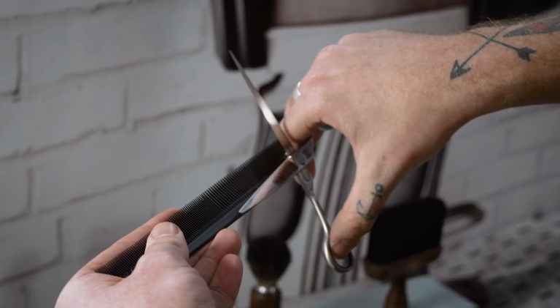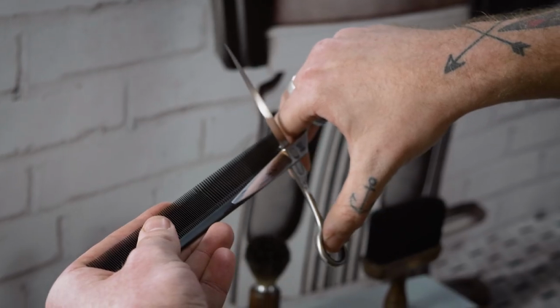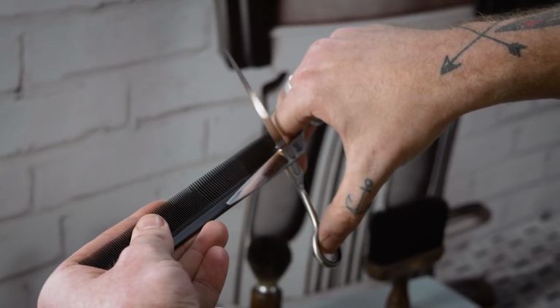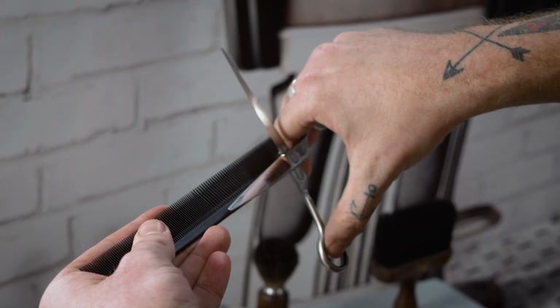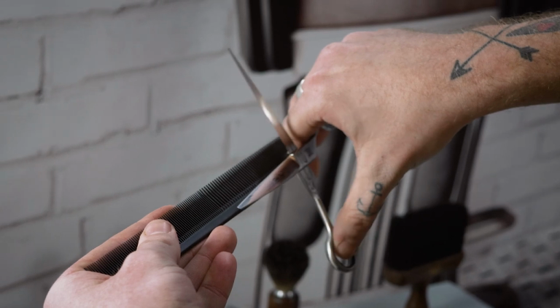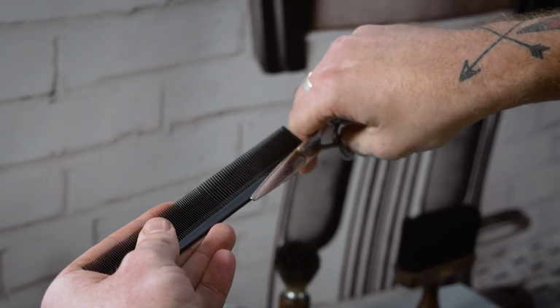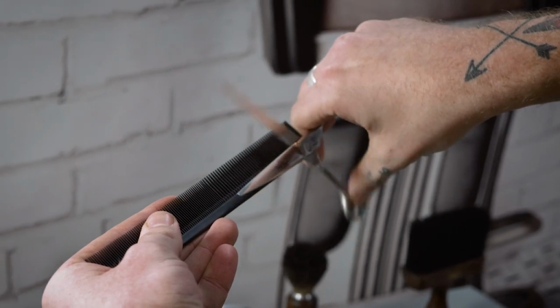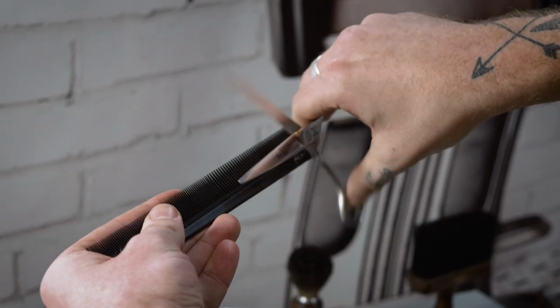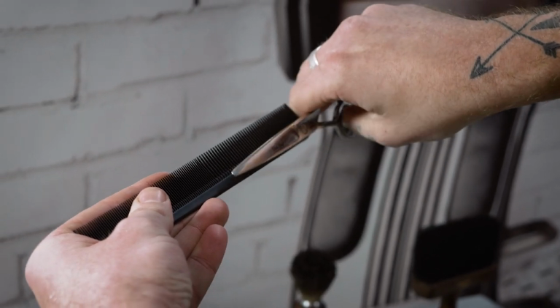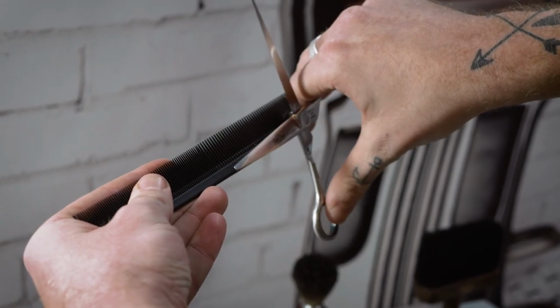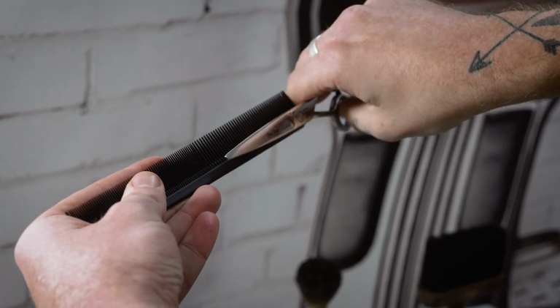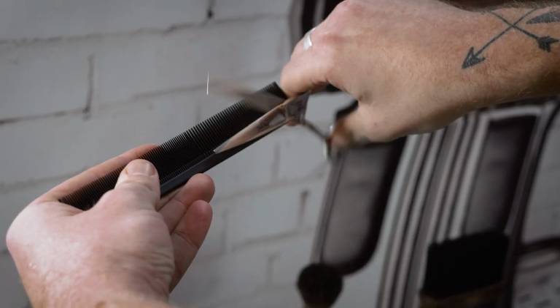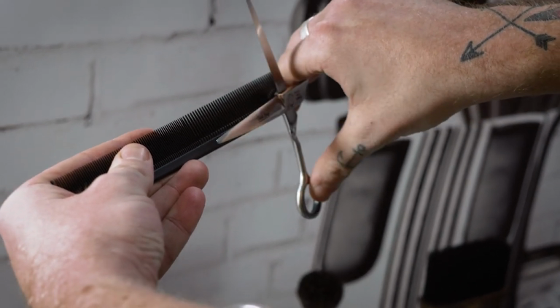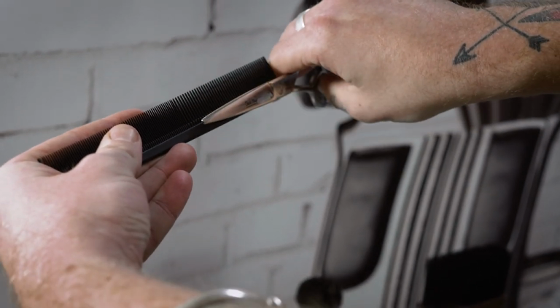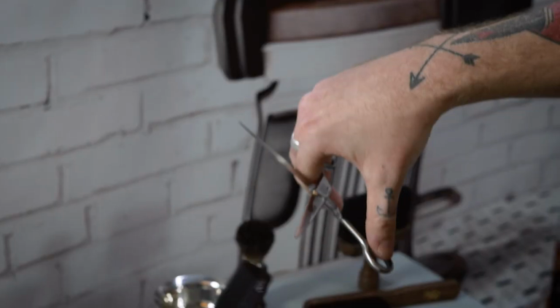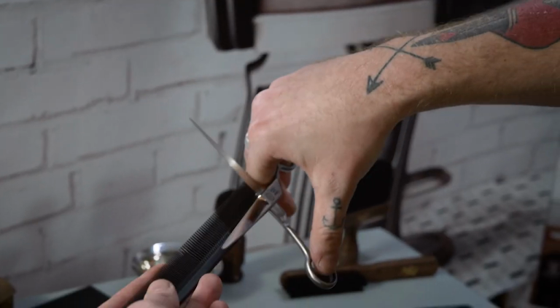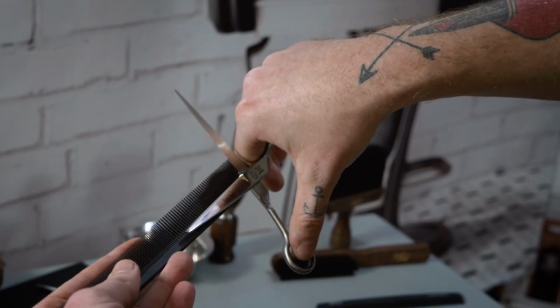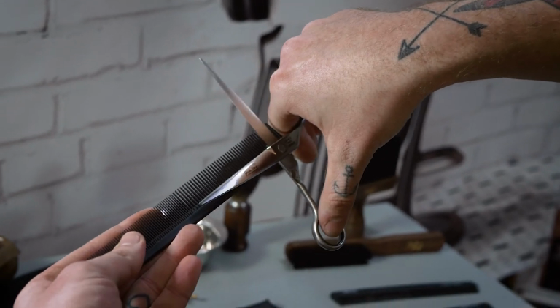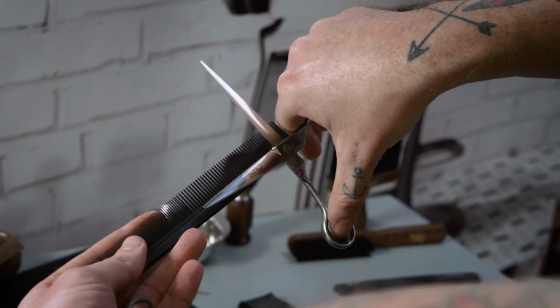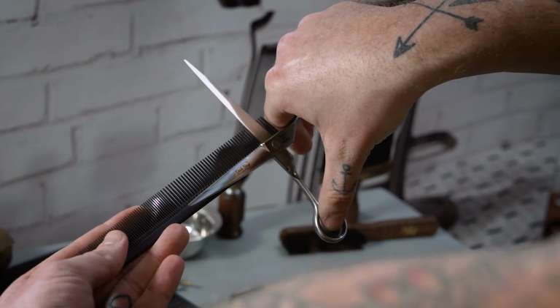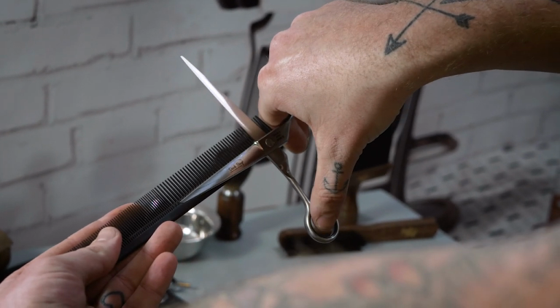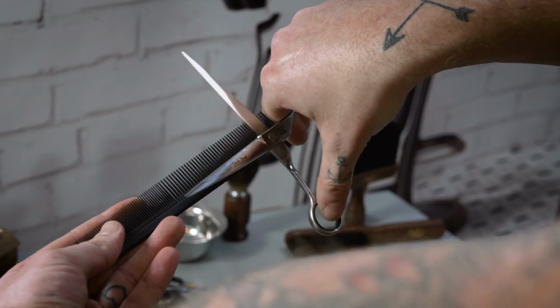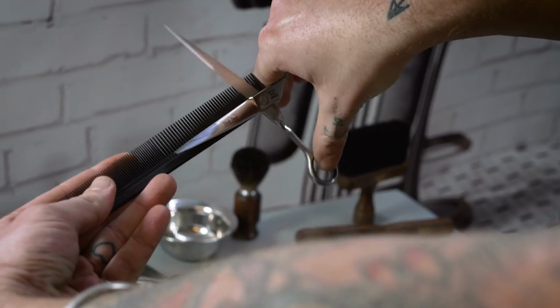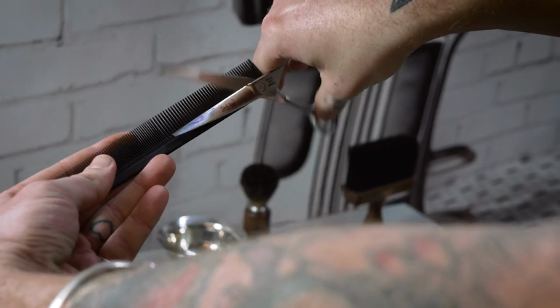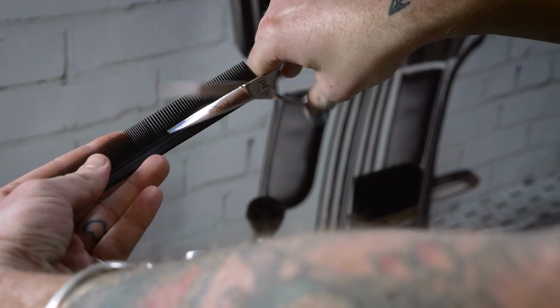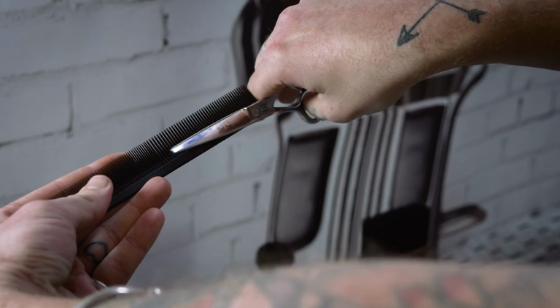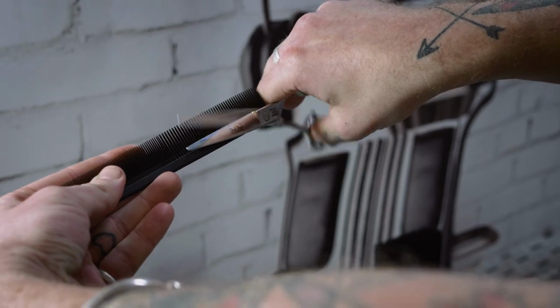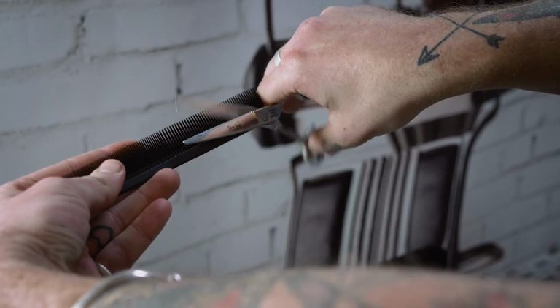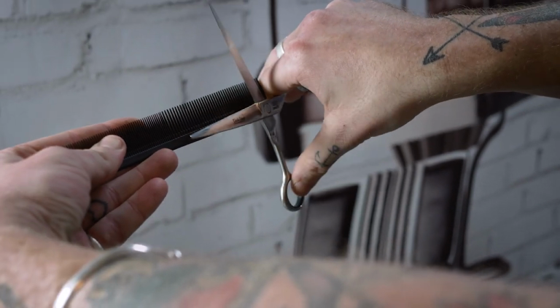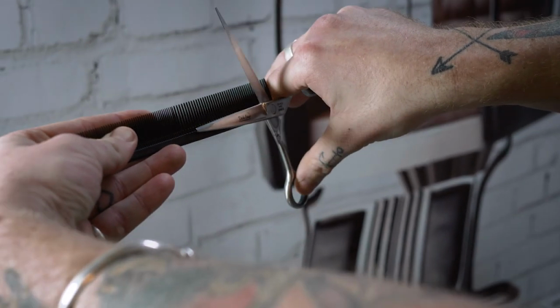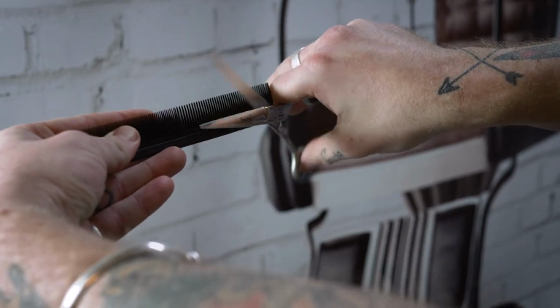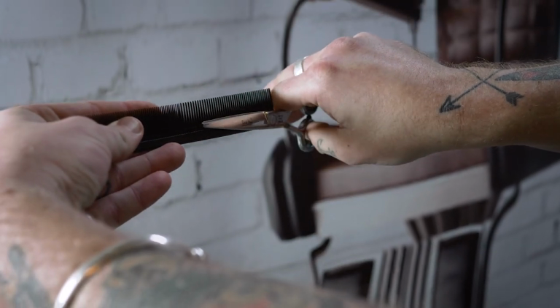Scissor over comb. The idea is to use the comb as an extension of your hand and to follow a C-shaped movement. You want the scissor blades to be in line with the comb, and you want to be moving the scissor and the comb at exactly the same speed.